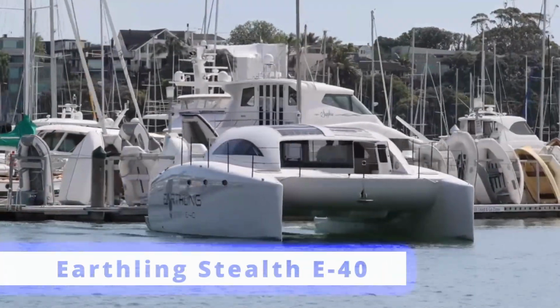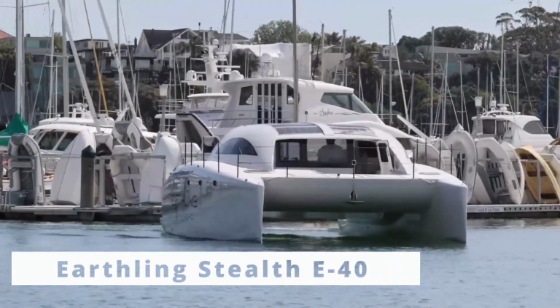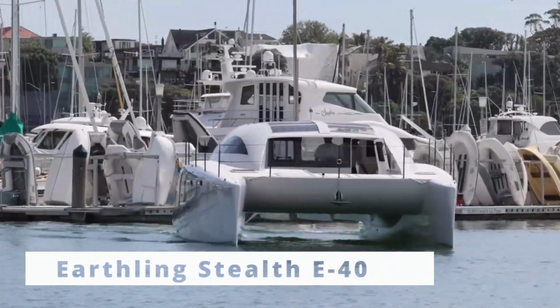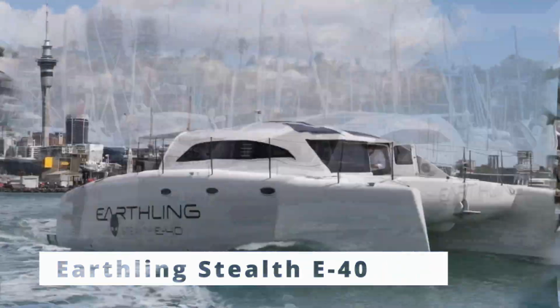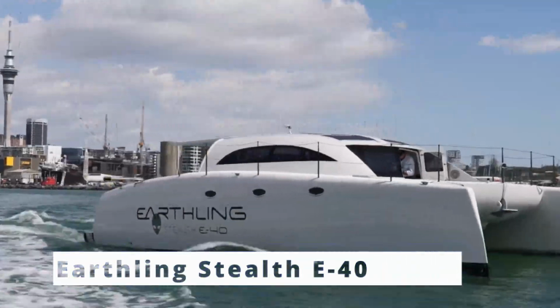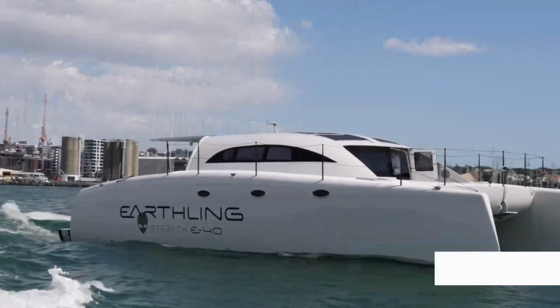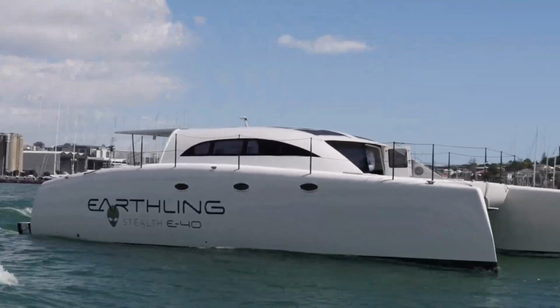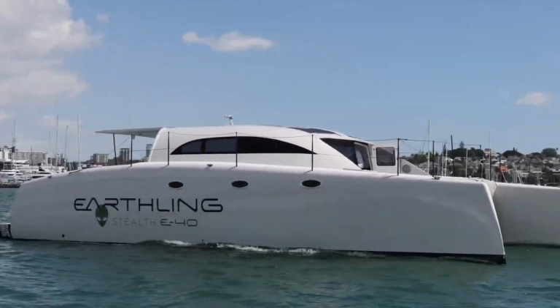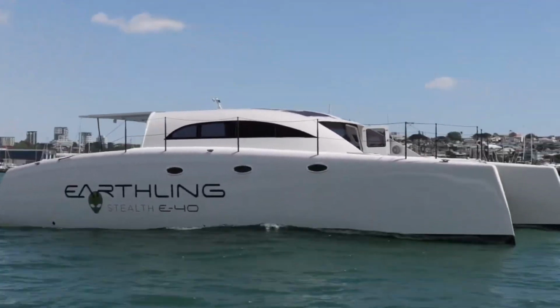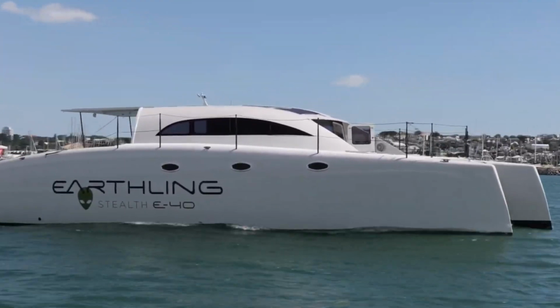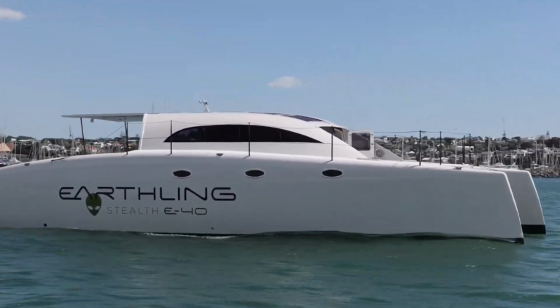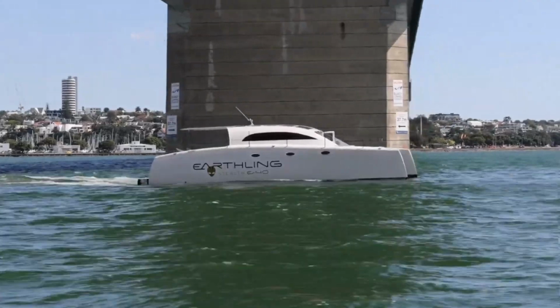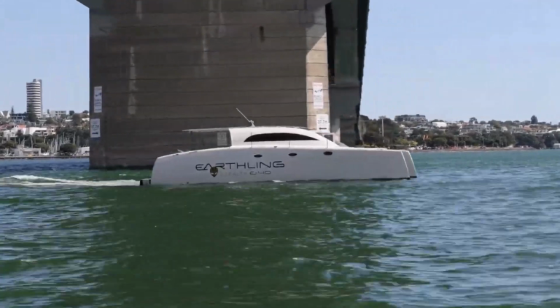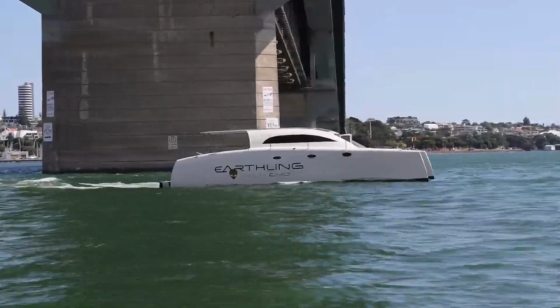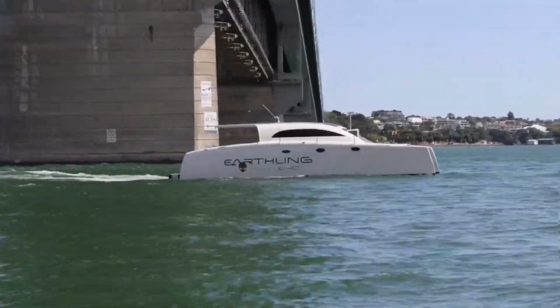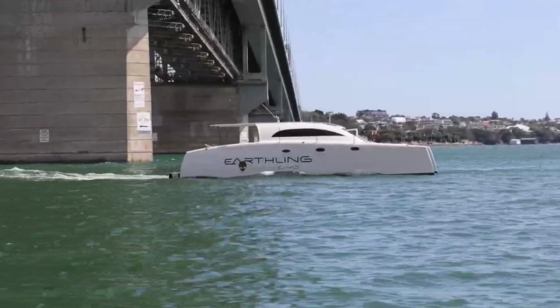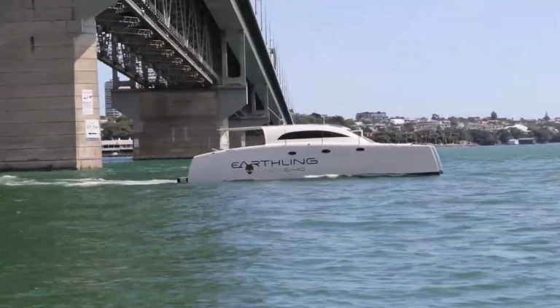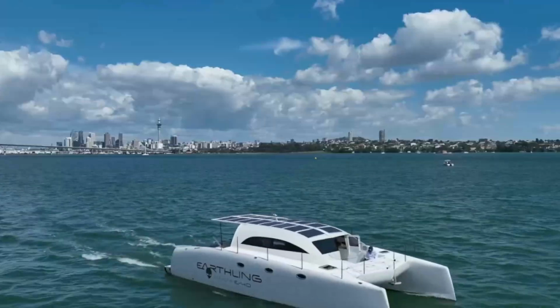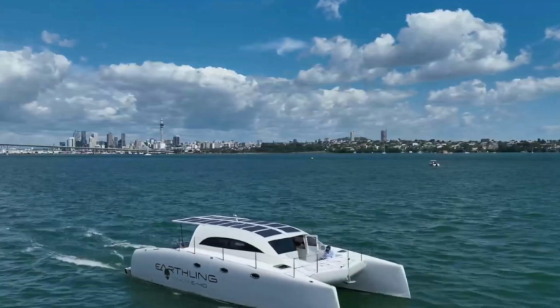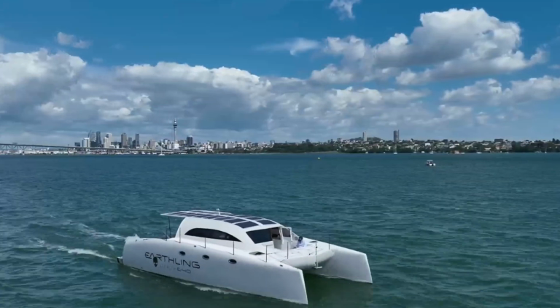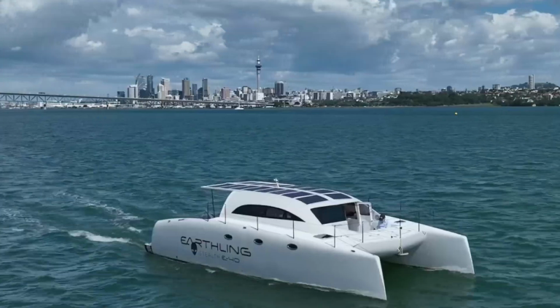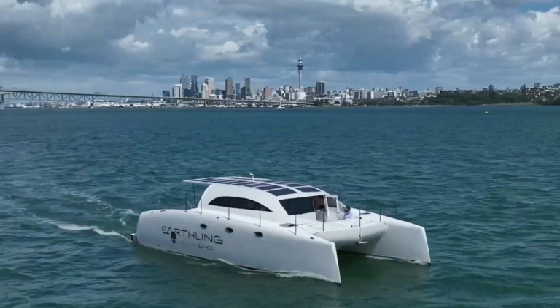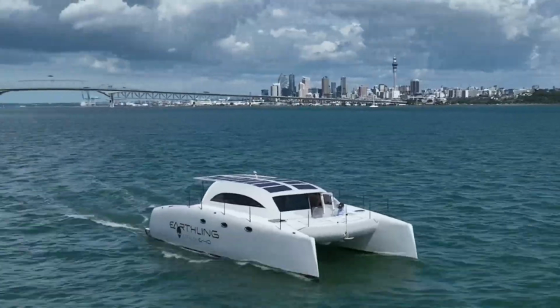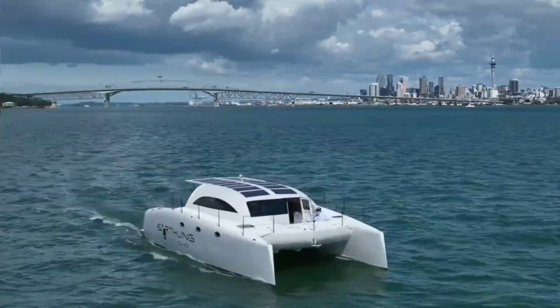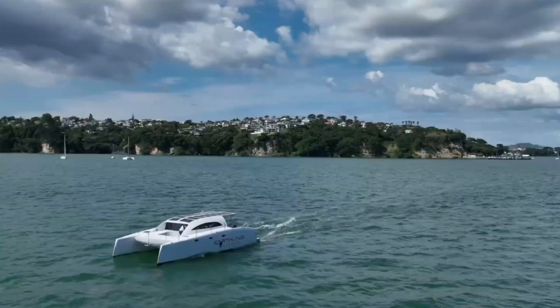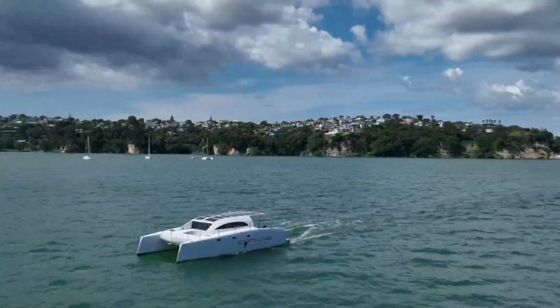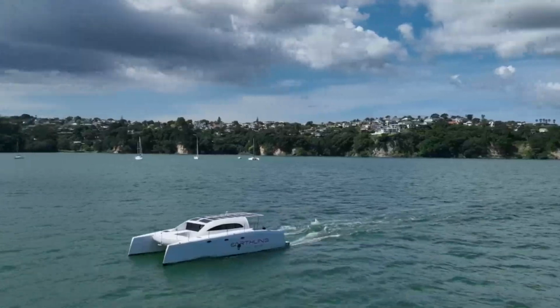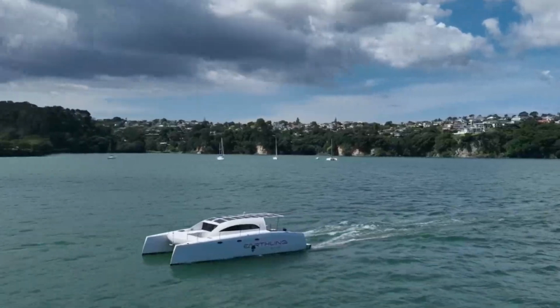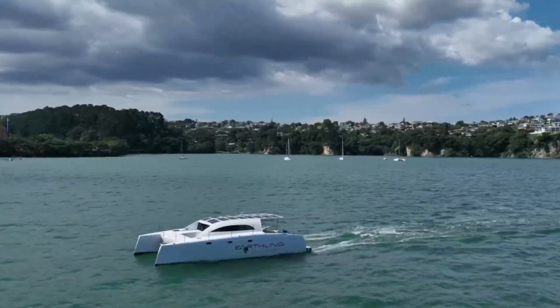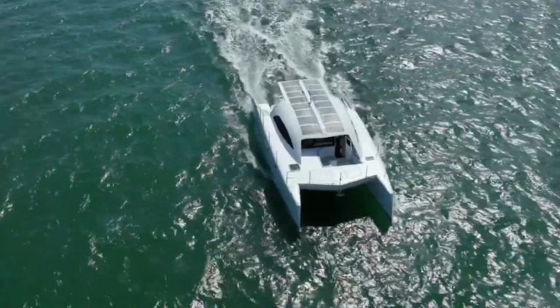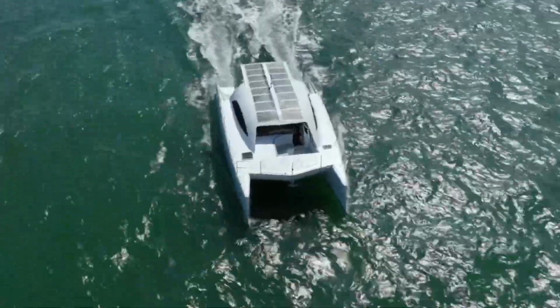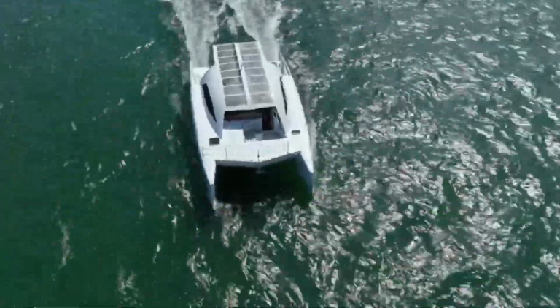On the eco-friendly side, we have the Earthling Stealth E40, a solar-powered catamaran that uses a combination of solar, wind, and electric propulsion. It's perfect for eco-conscious travelers who want to reduce their carbon footprint while enjoying the open water.